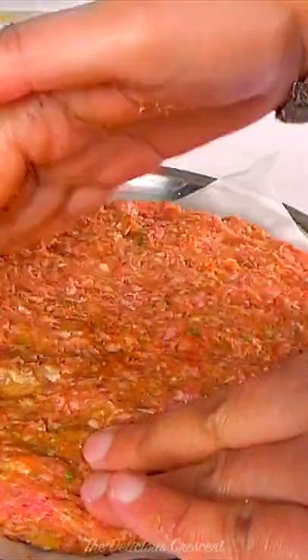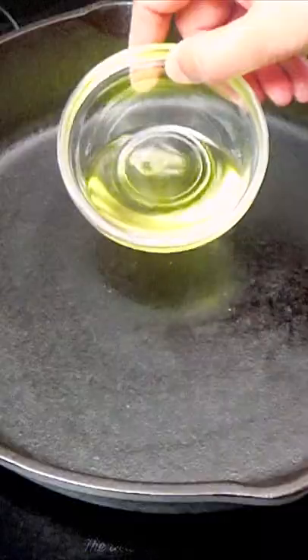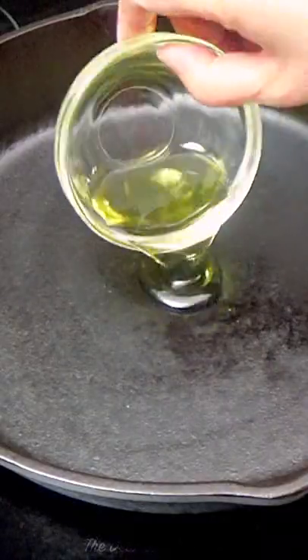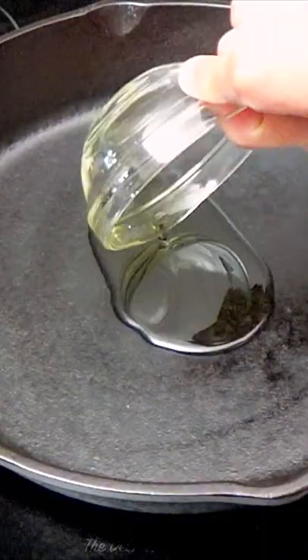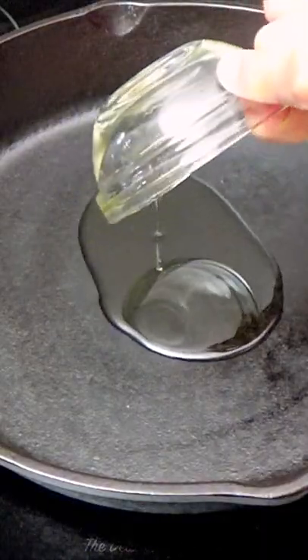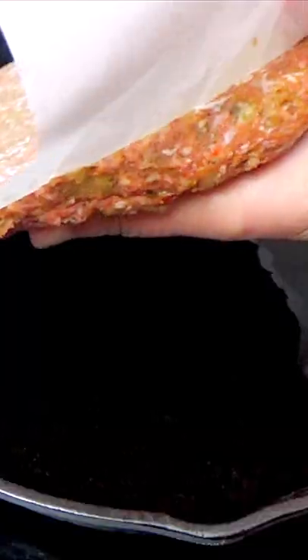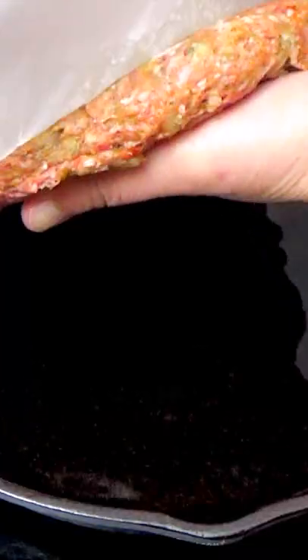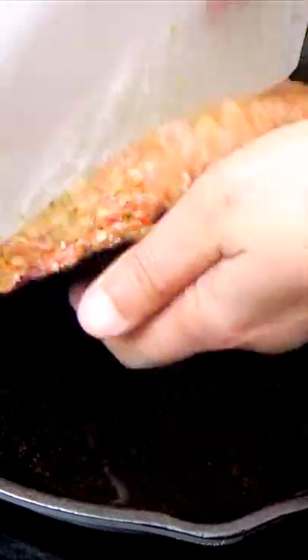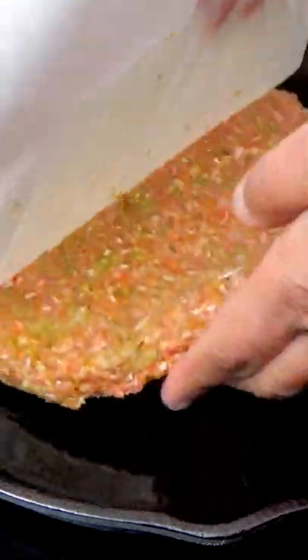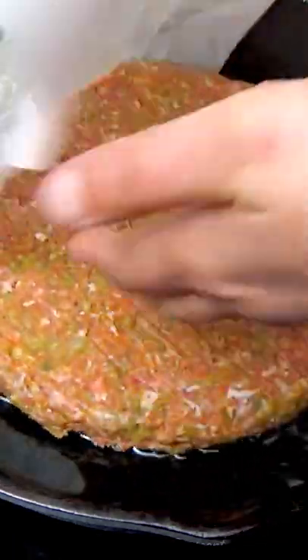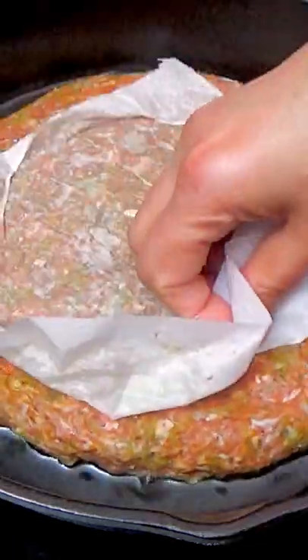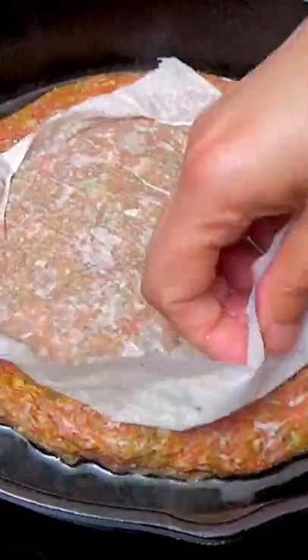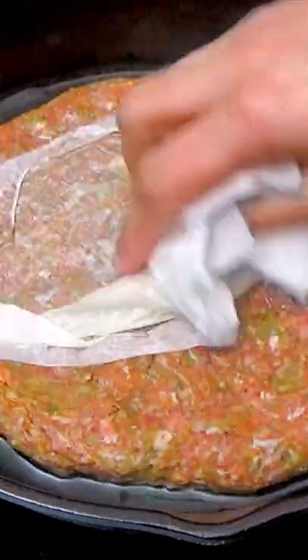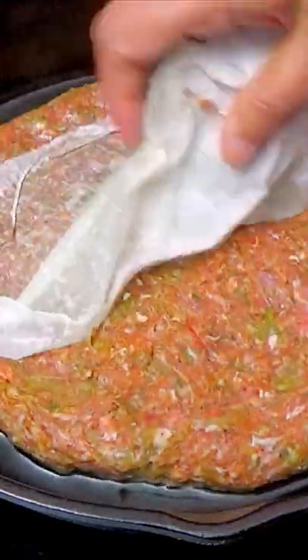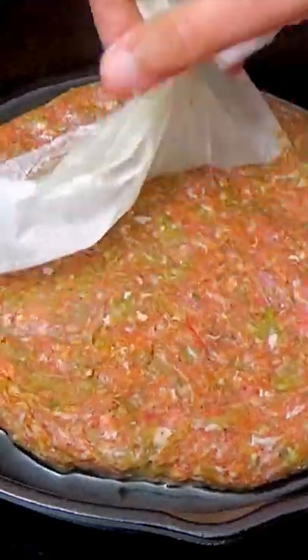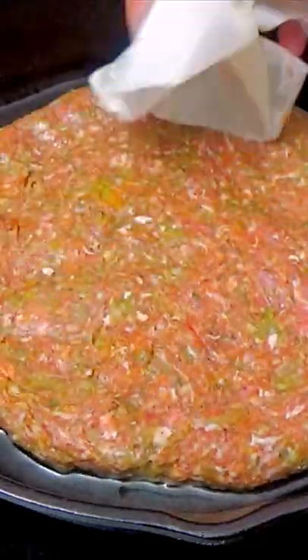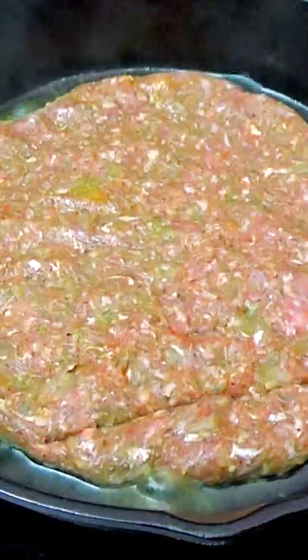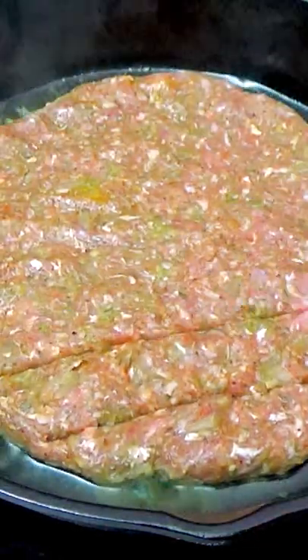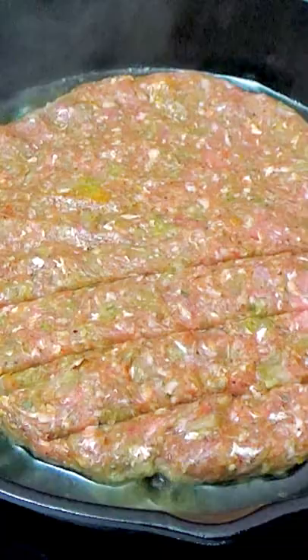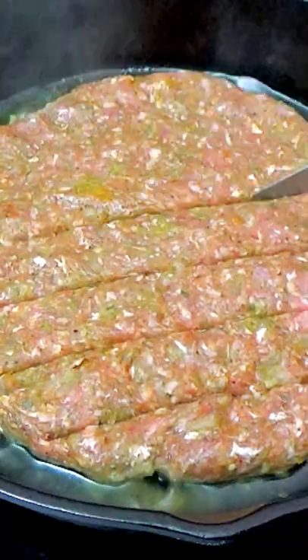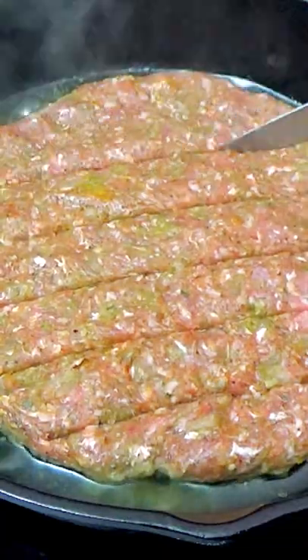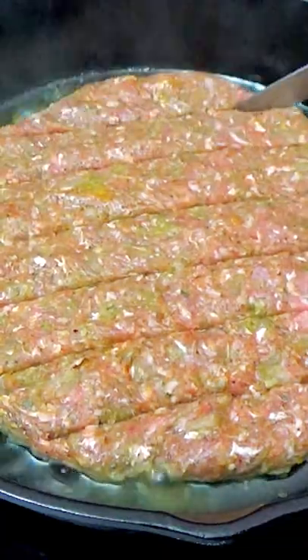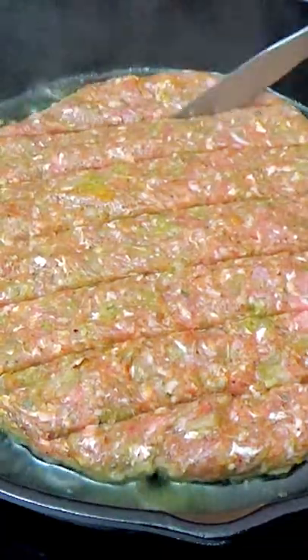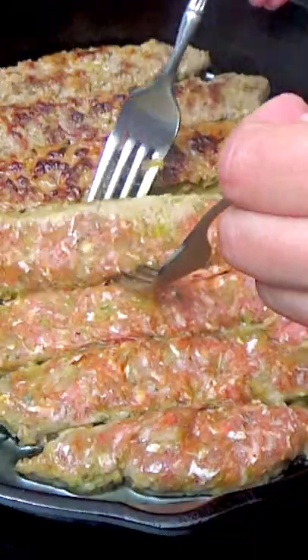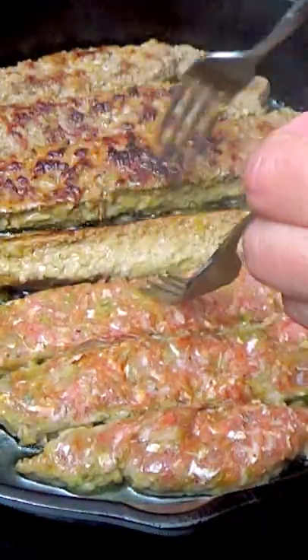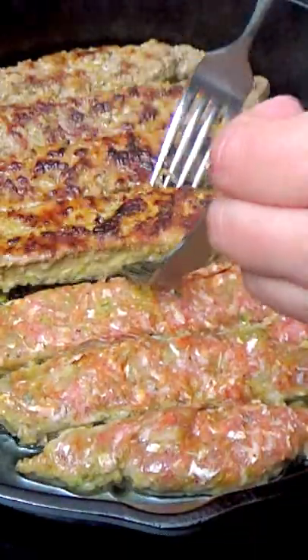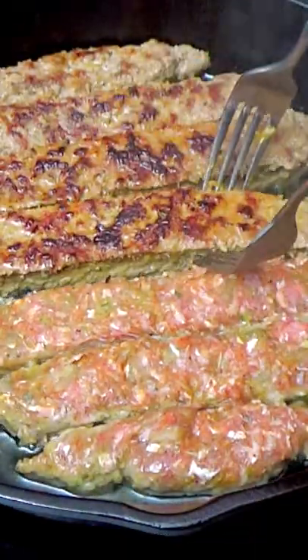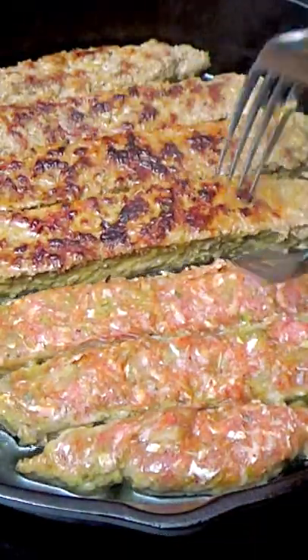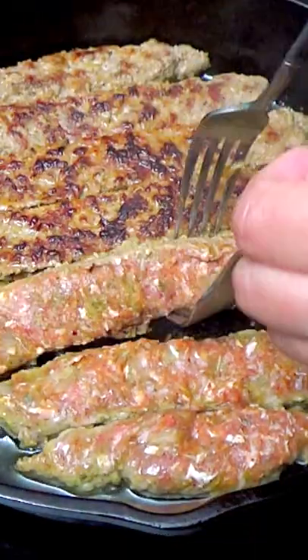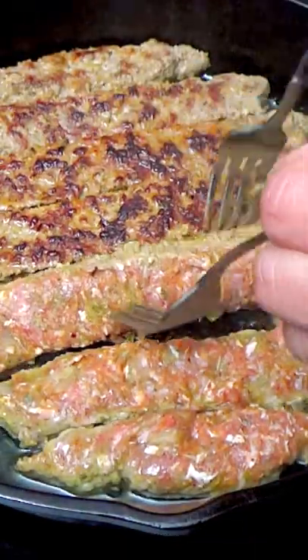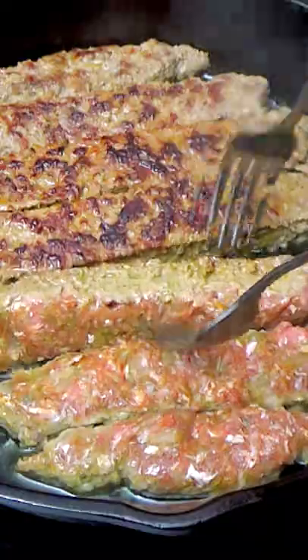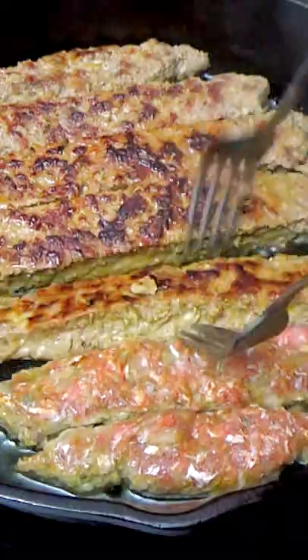A cast iron skillet cooks the kebabs in a short time and imparts a nice sear. Transfer the meat and spread it. Cook the meat patty for a couple of minutes, then cut out wide strips all the way to the bottom of the pan. Flip and cook the kebabs until dark brown.